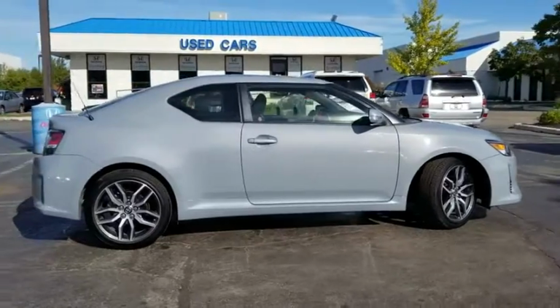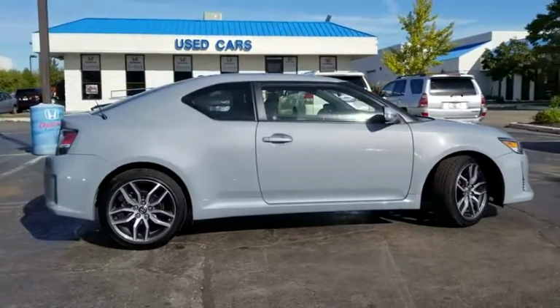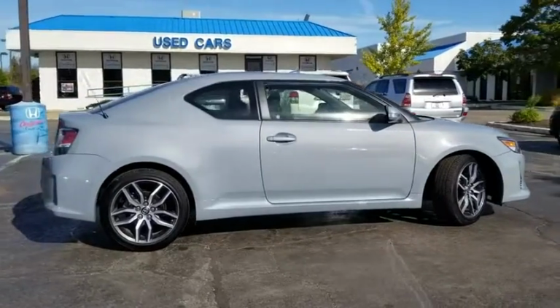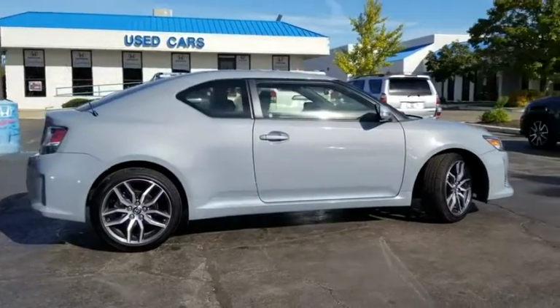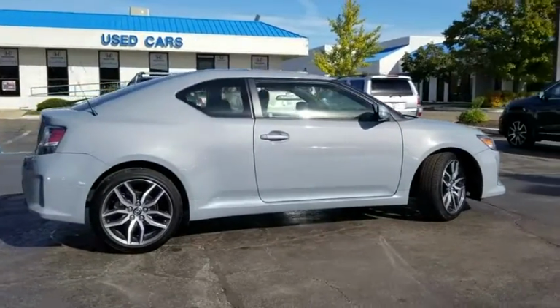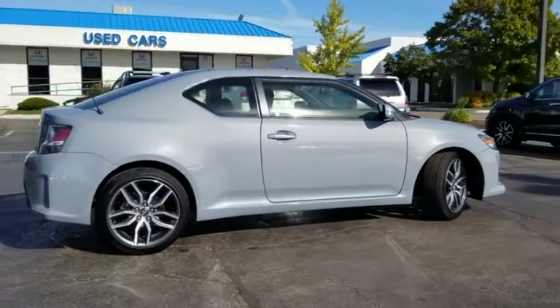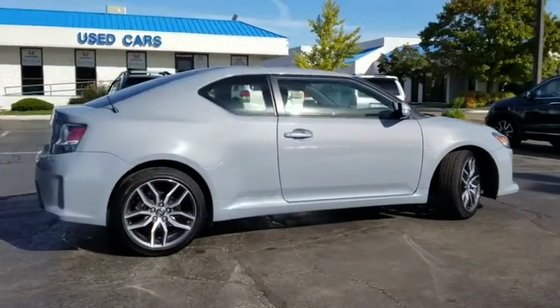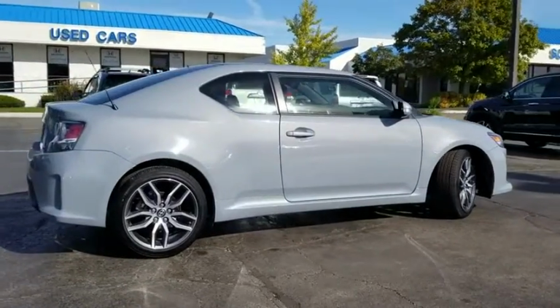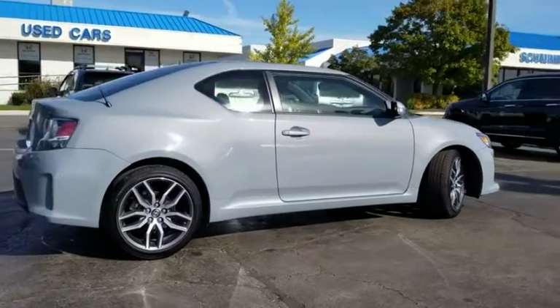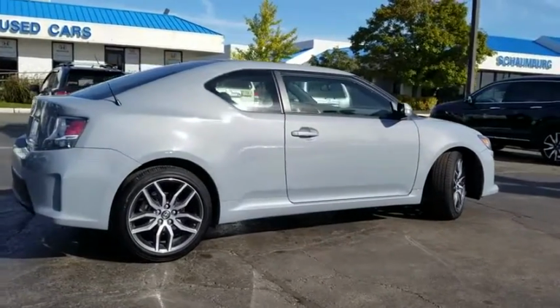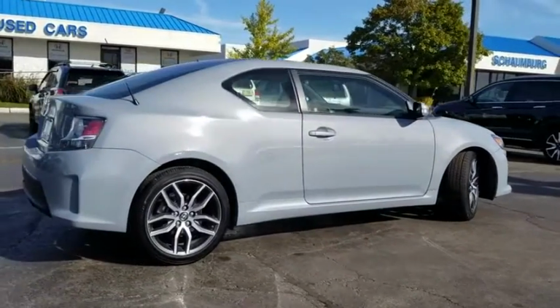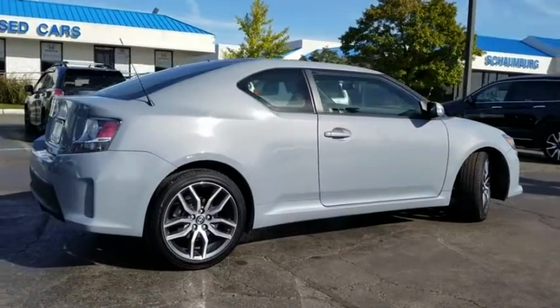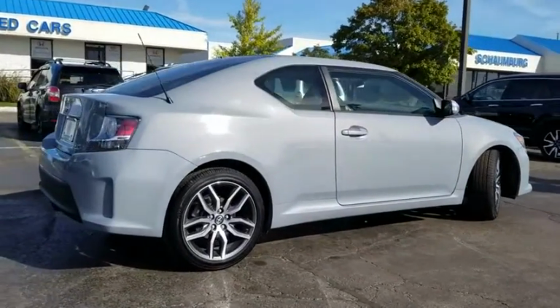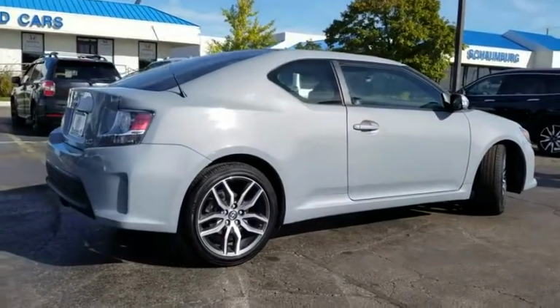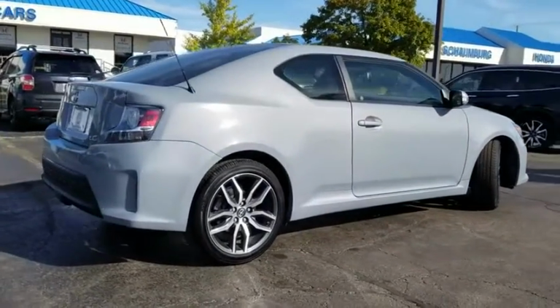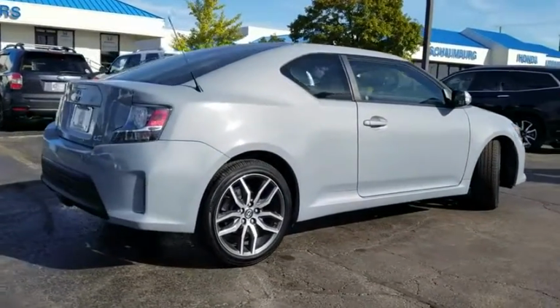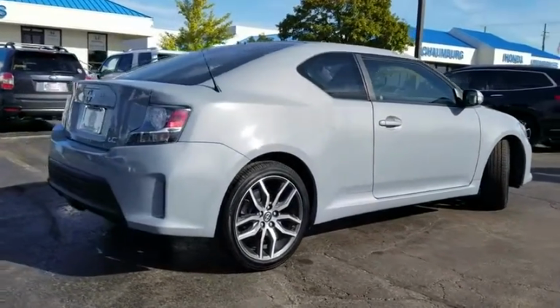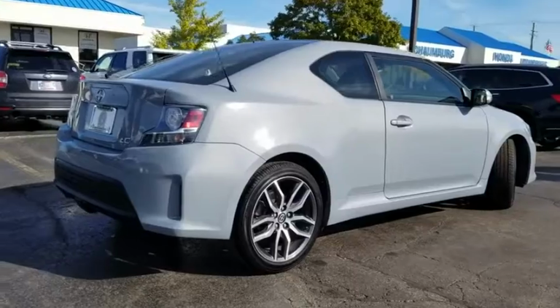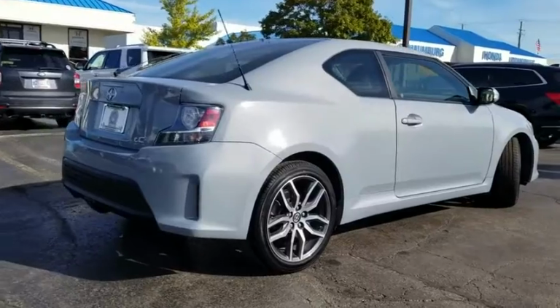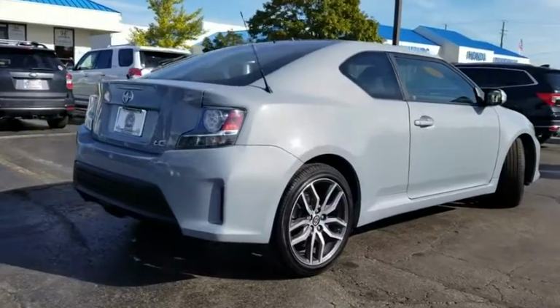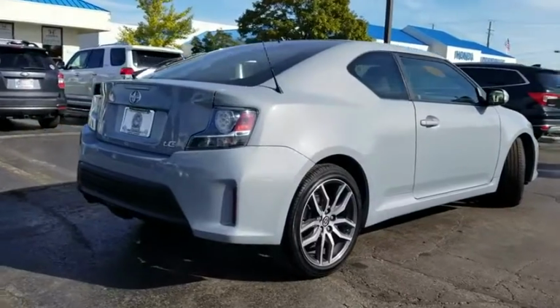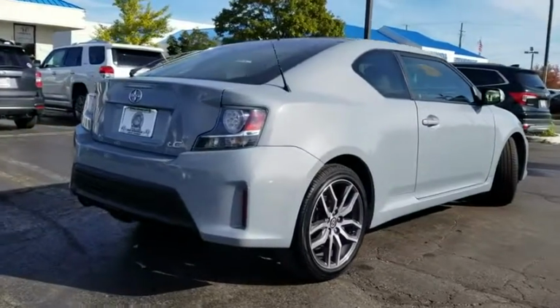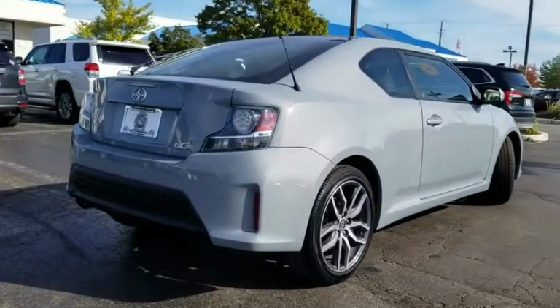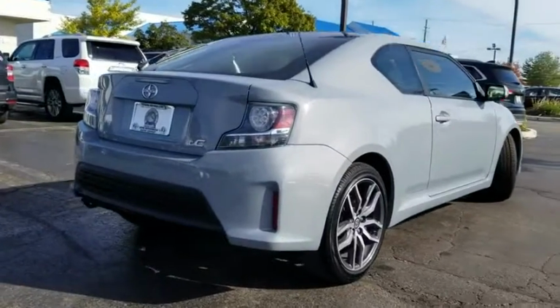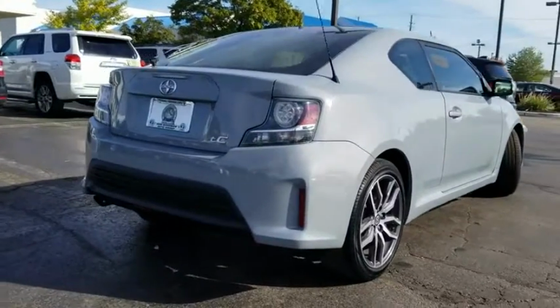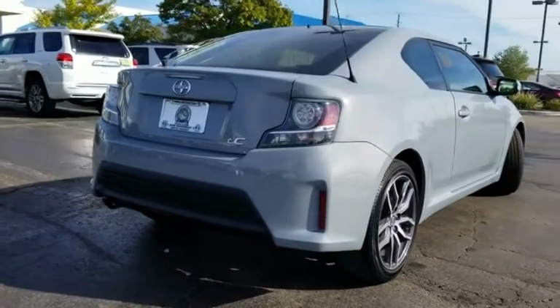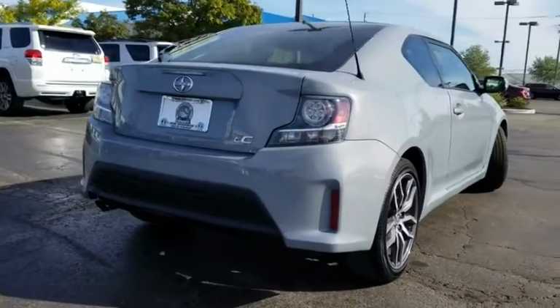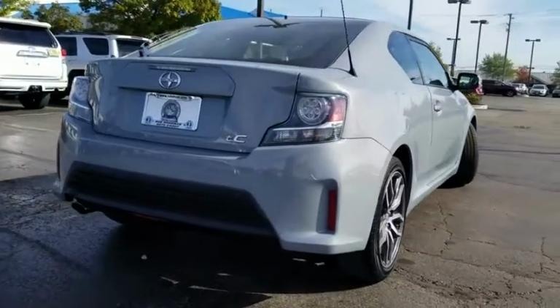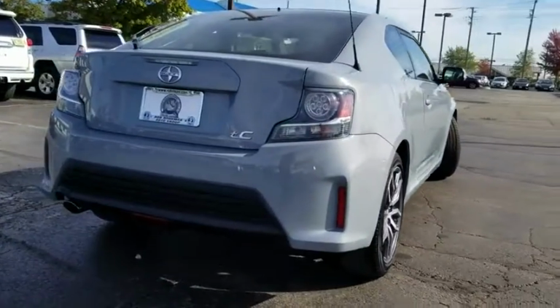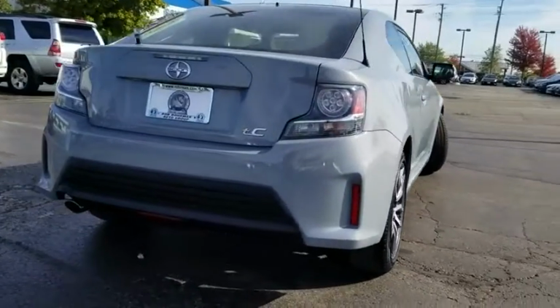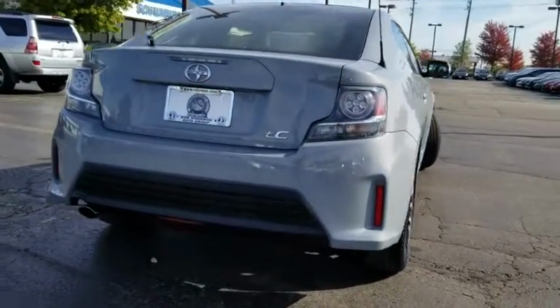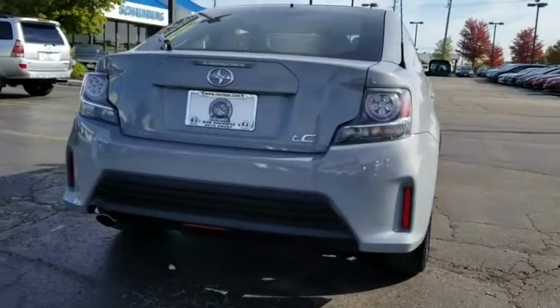Here are some of this vehicle's great options: traction control, dual airbags, power steering, alloy wheels, four-wheel disc brakes, eight speakers.